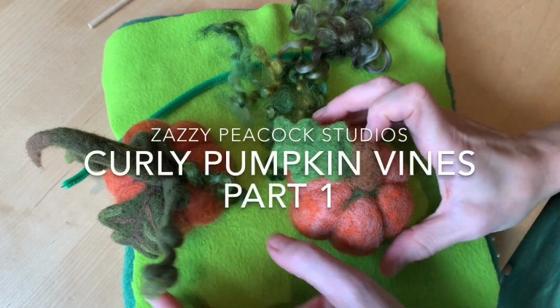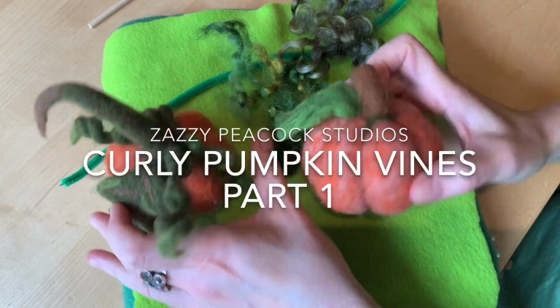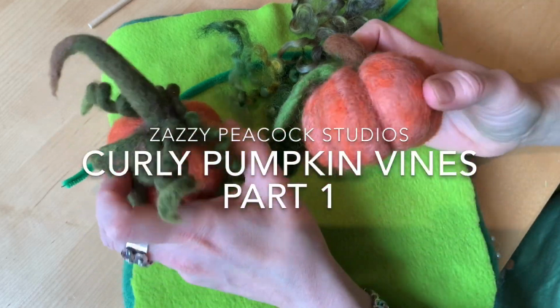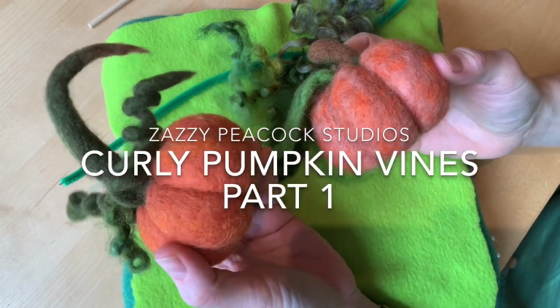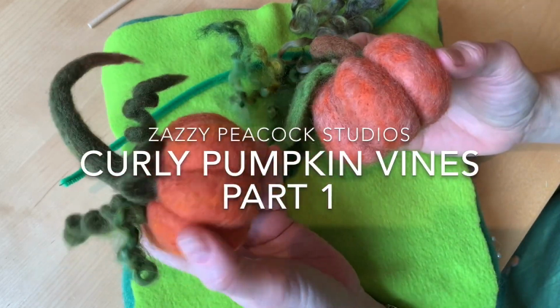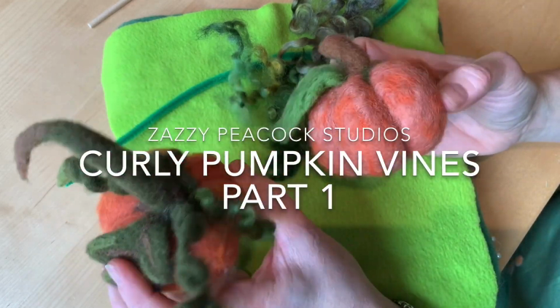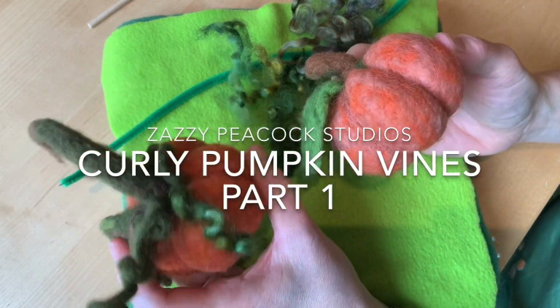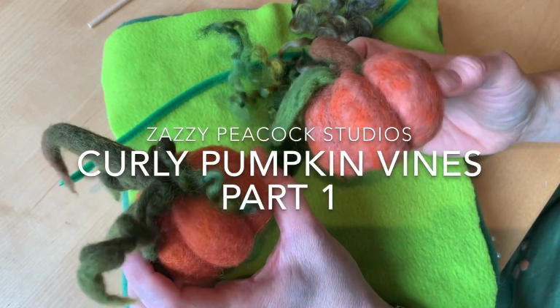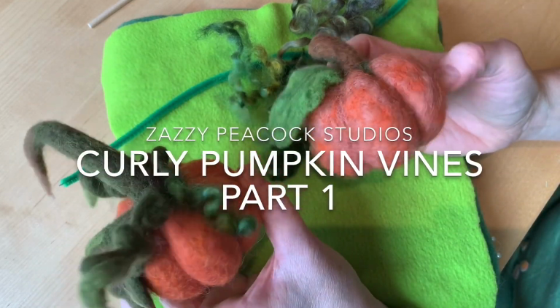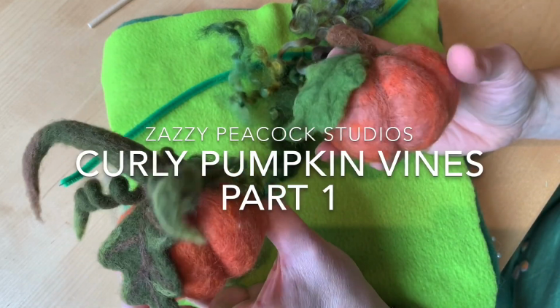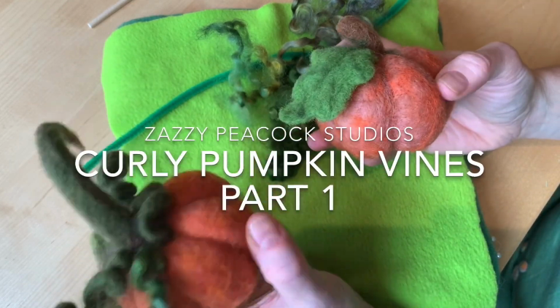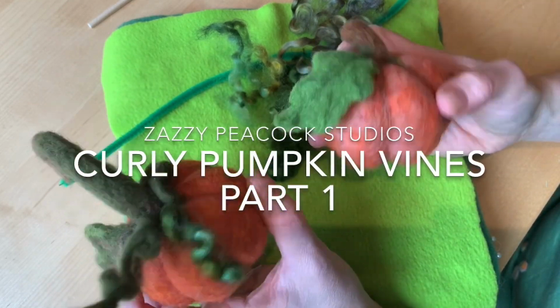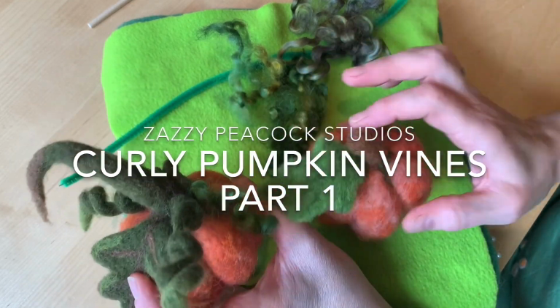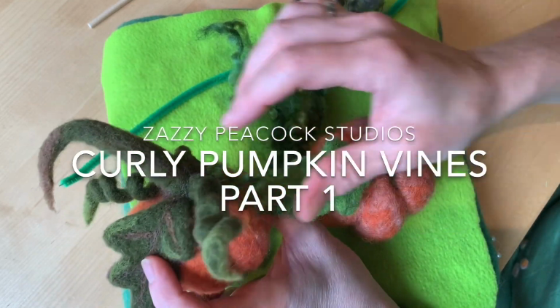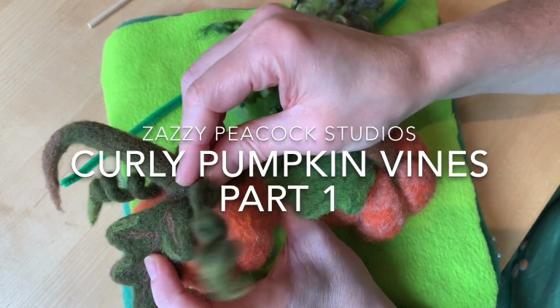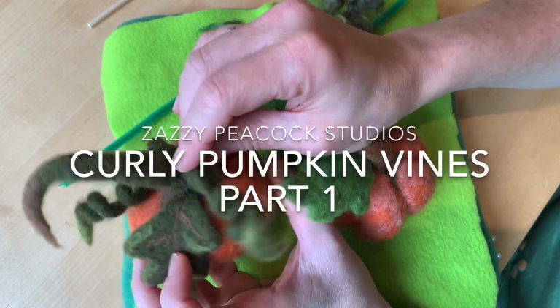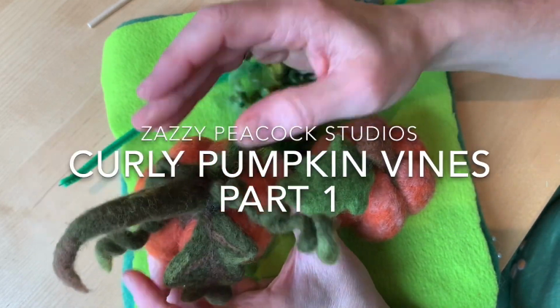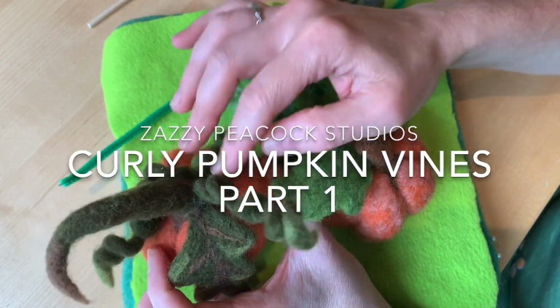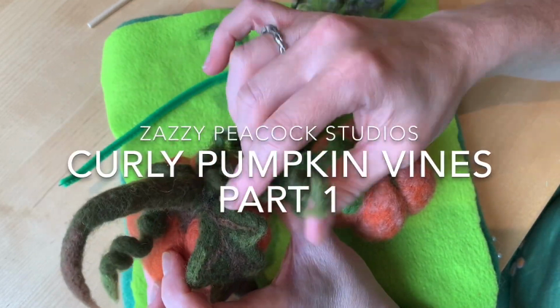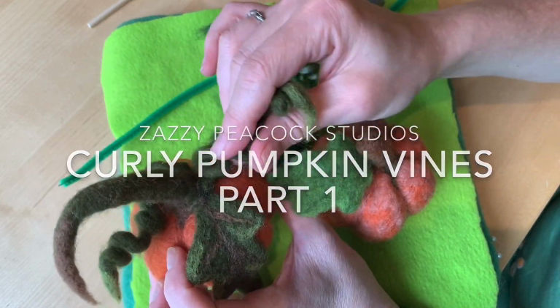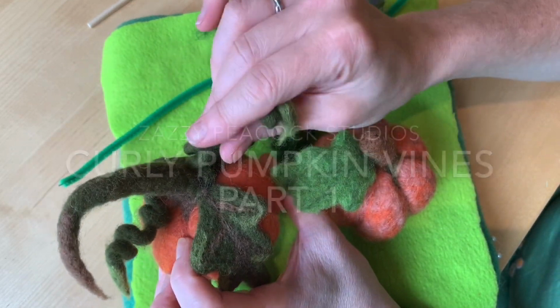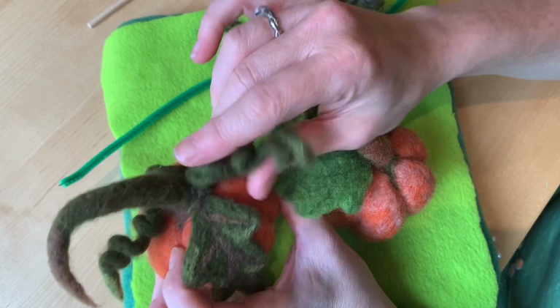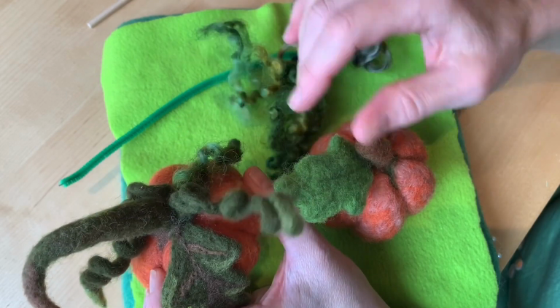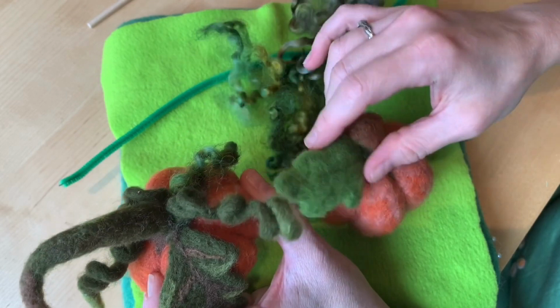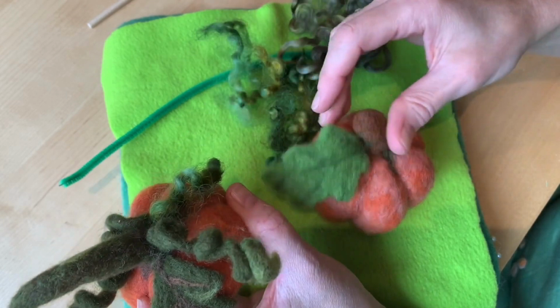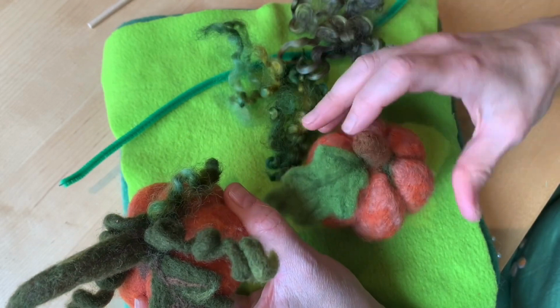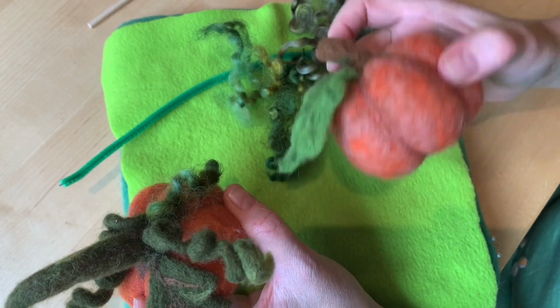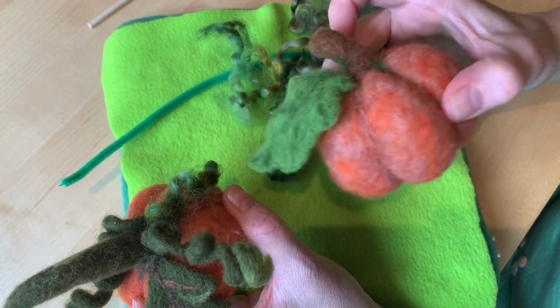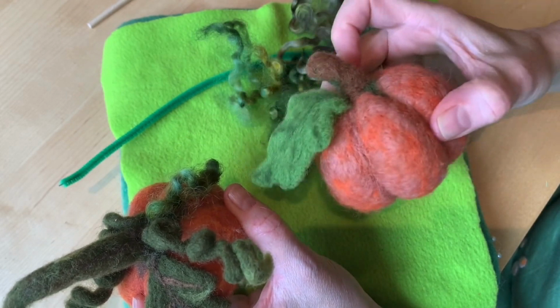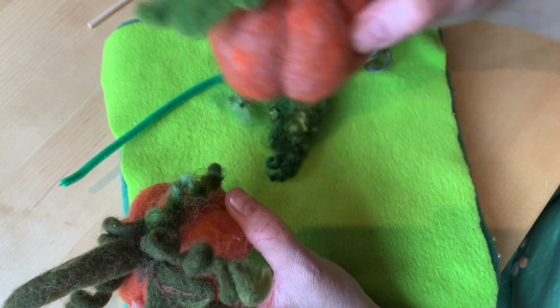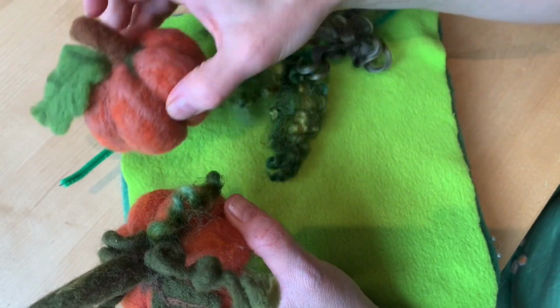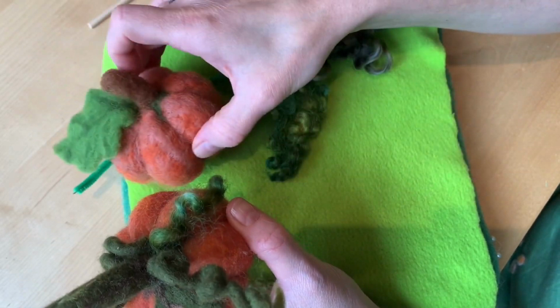Pumpkin time! Here's a couple of pumpkins. This one was the one that was already done, and this is the one we've been working on.